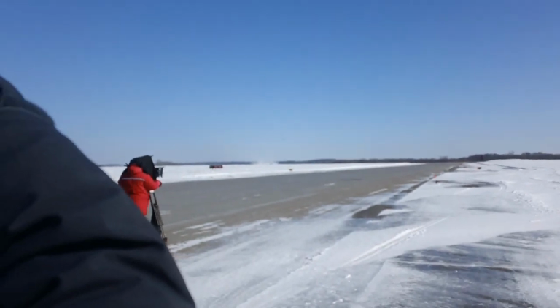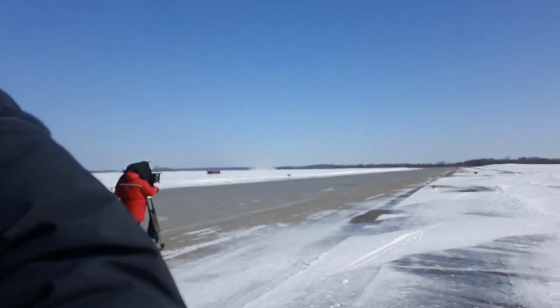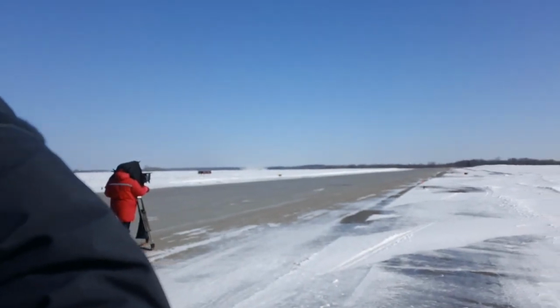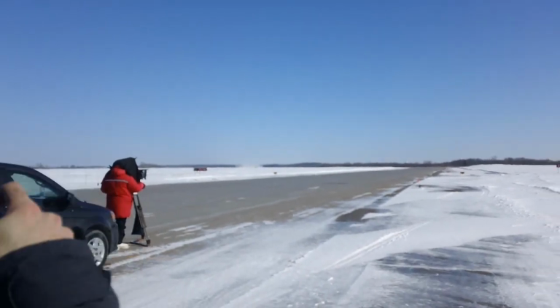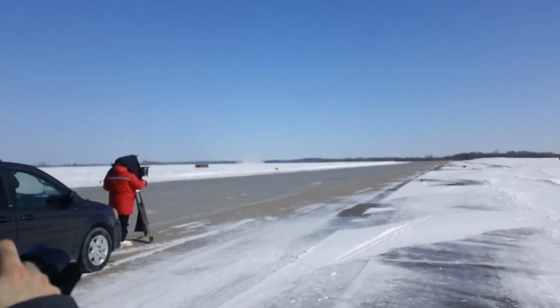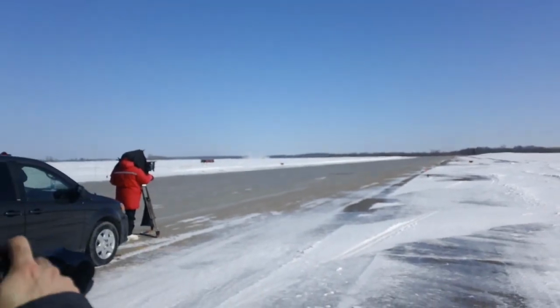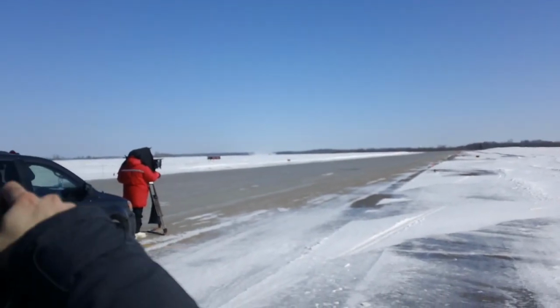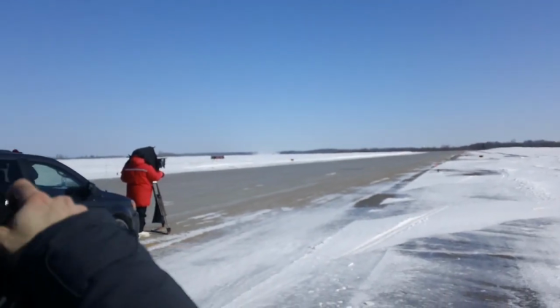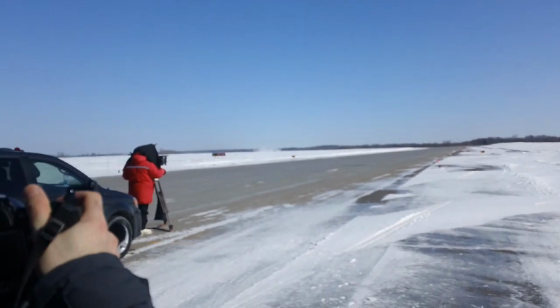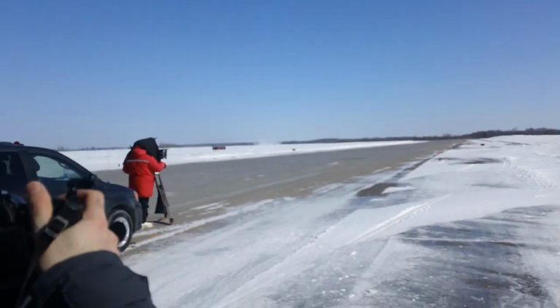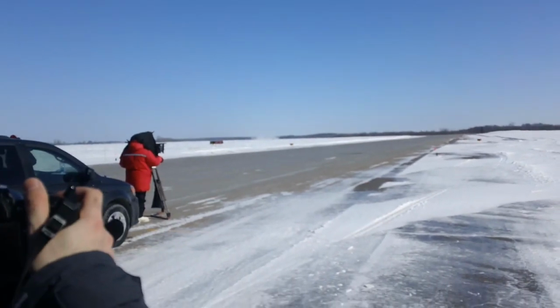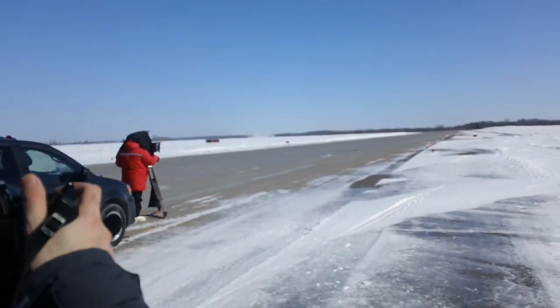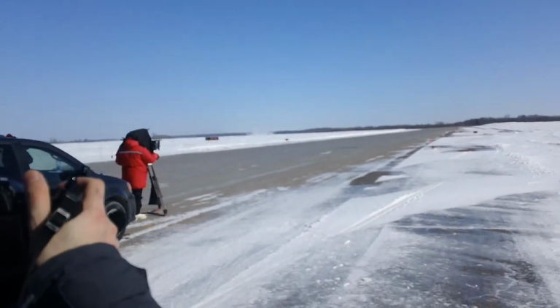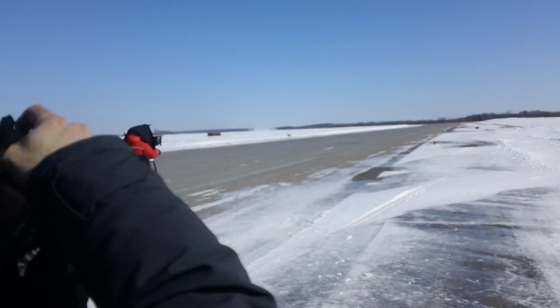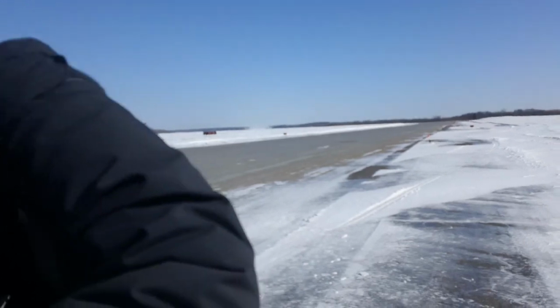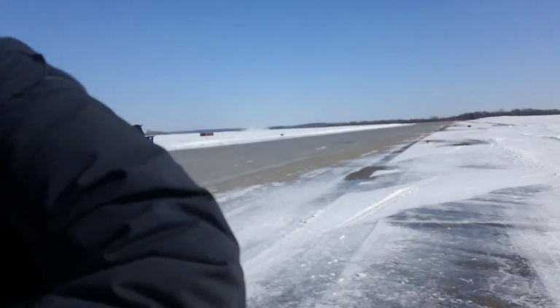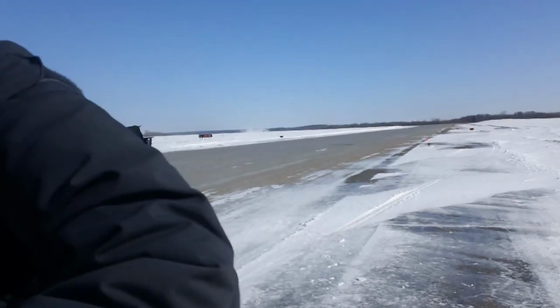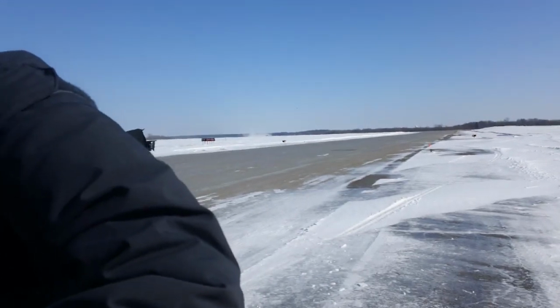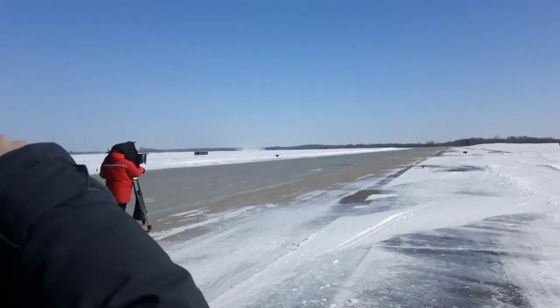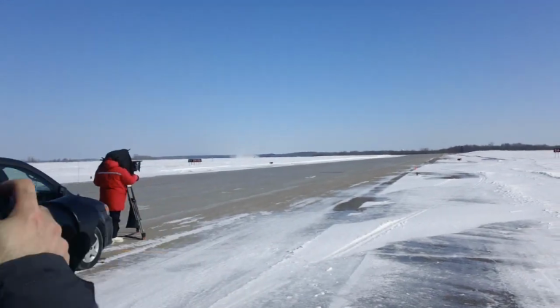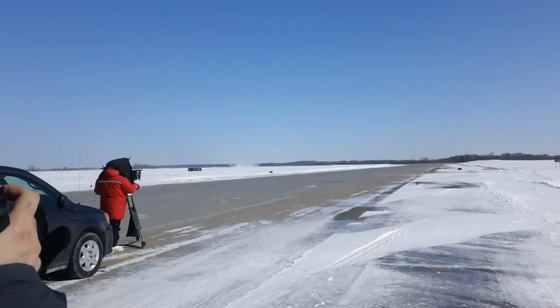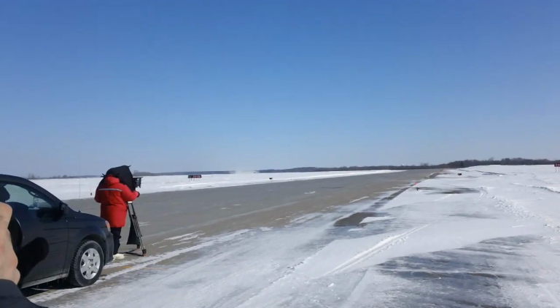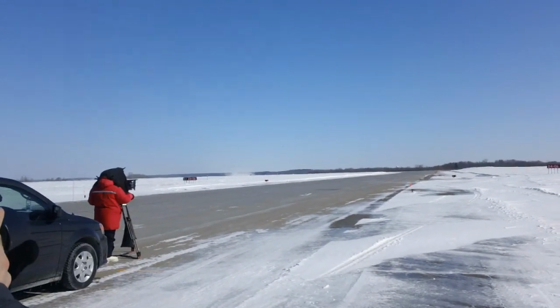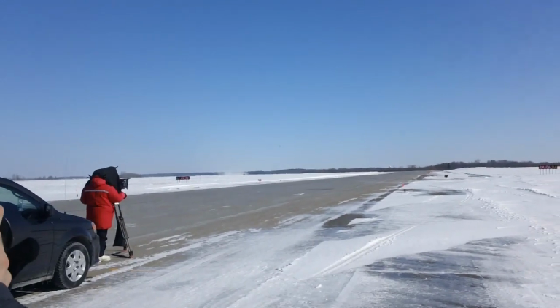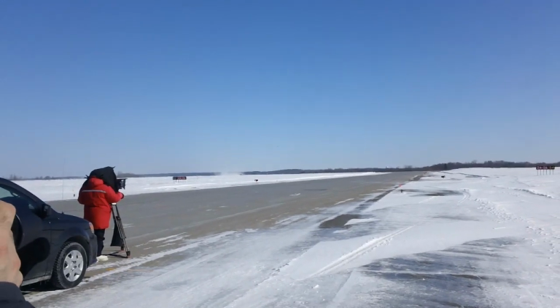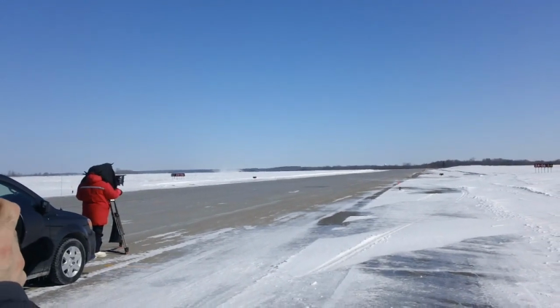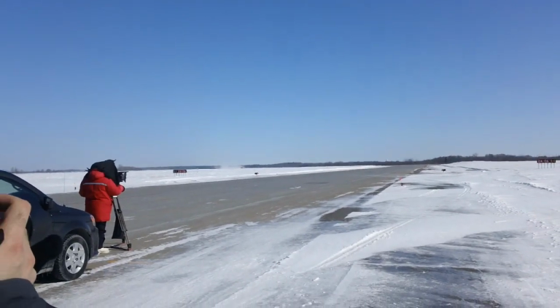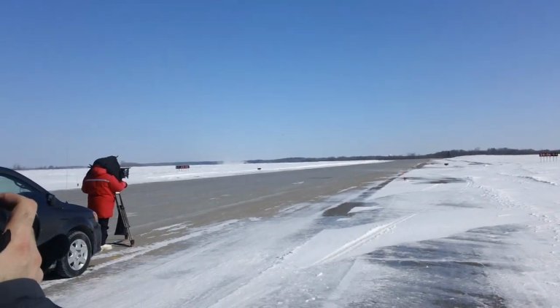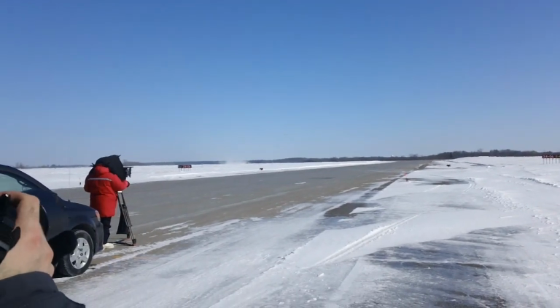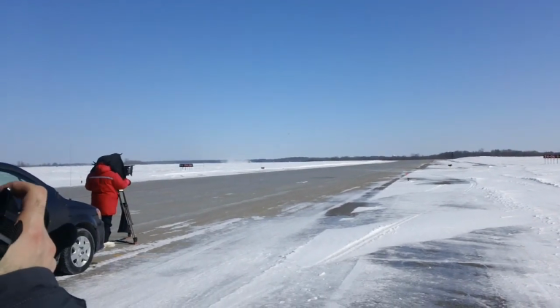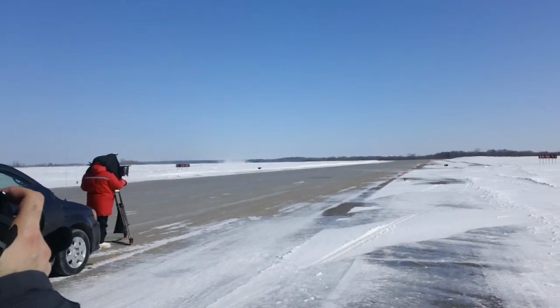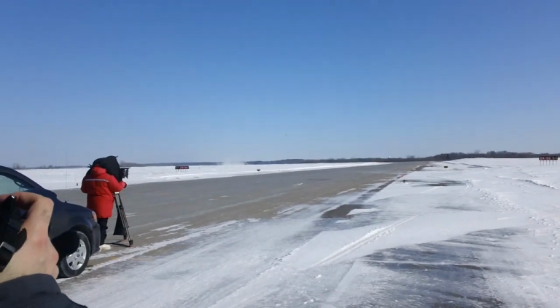Here comes the position holding runway 24, and it's beginning its takeoff roll. Here comes the CS300 on its first flight.